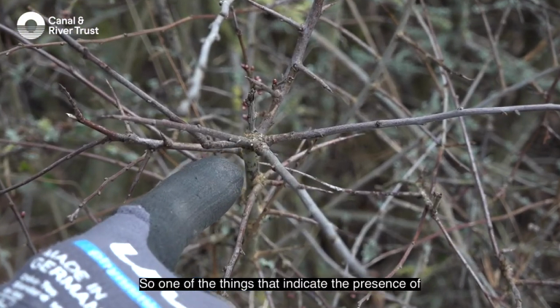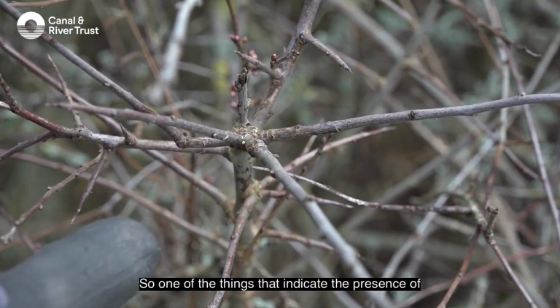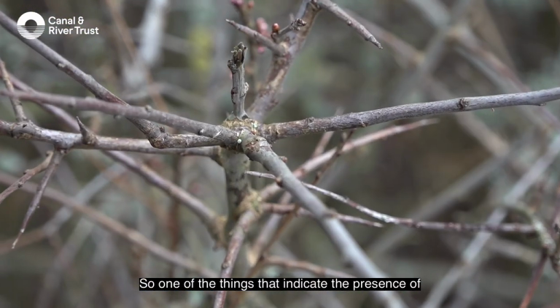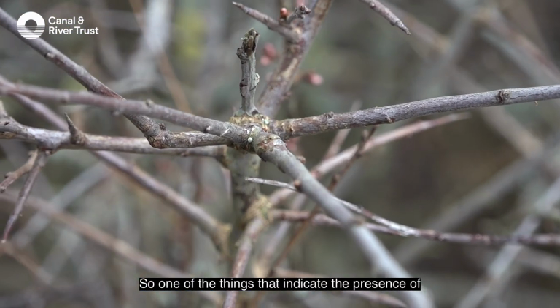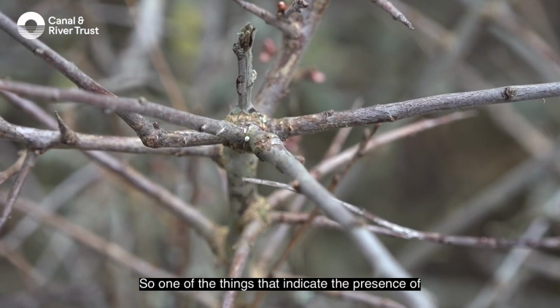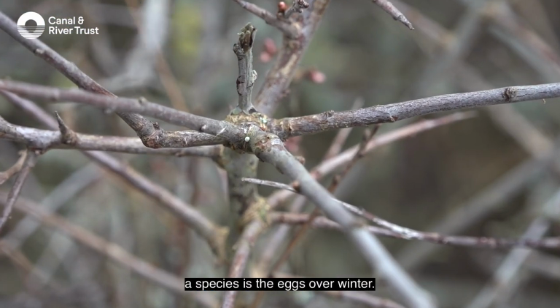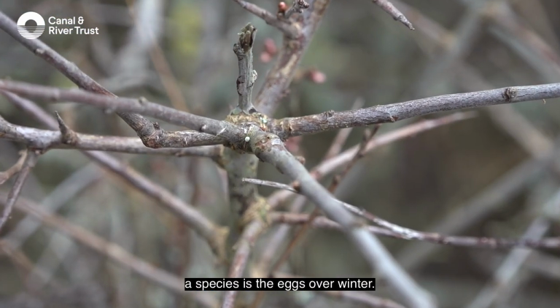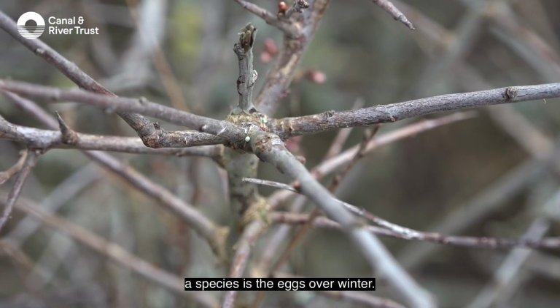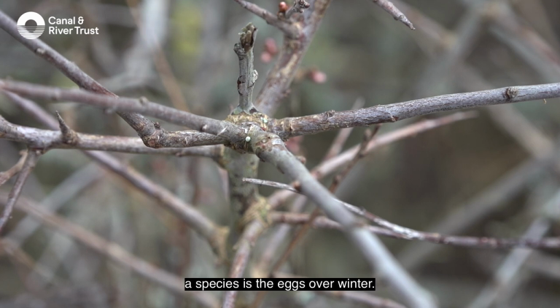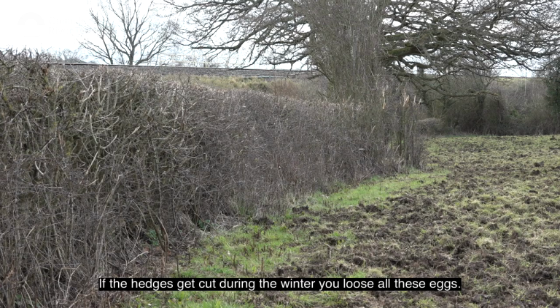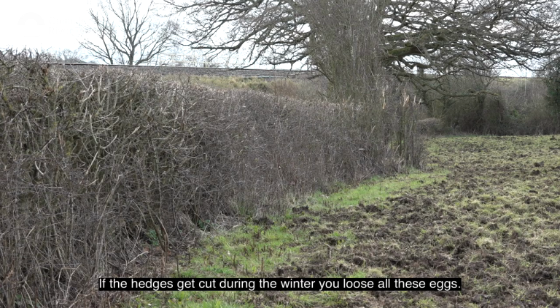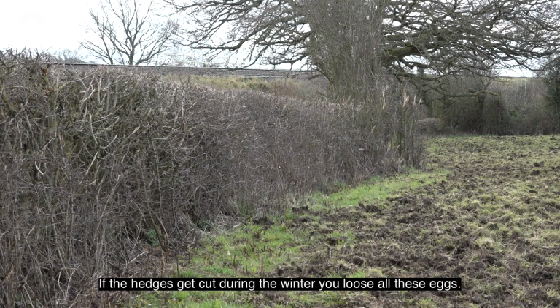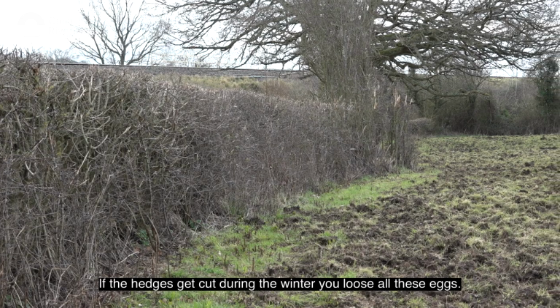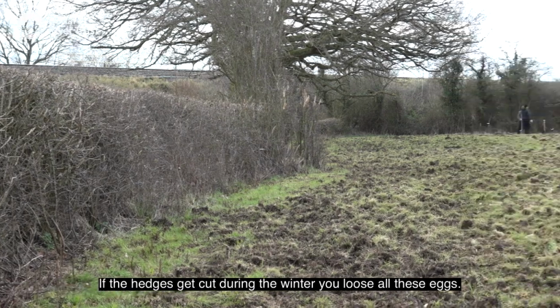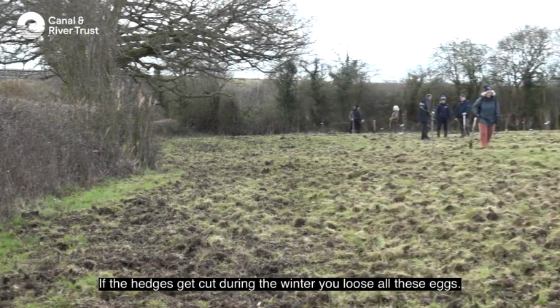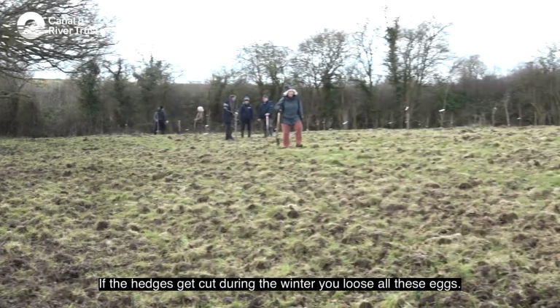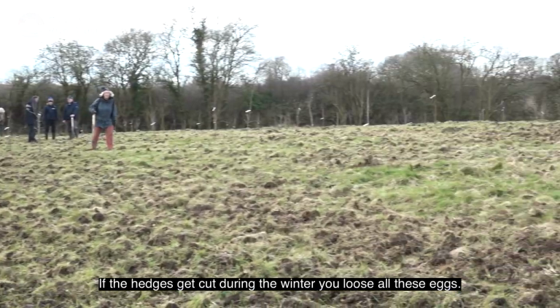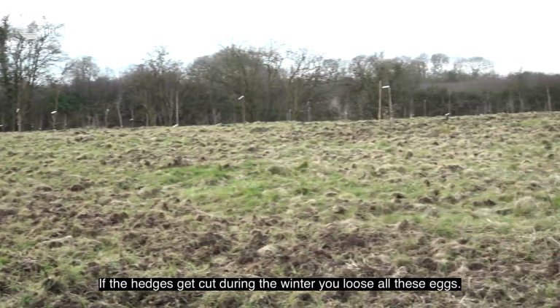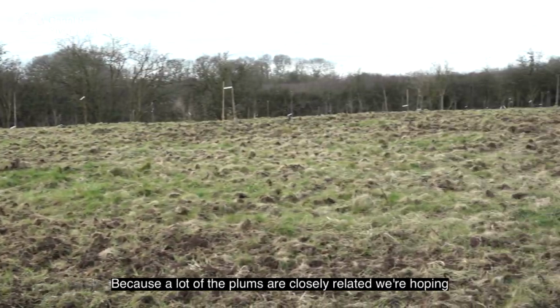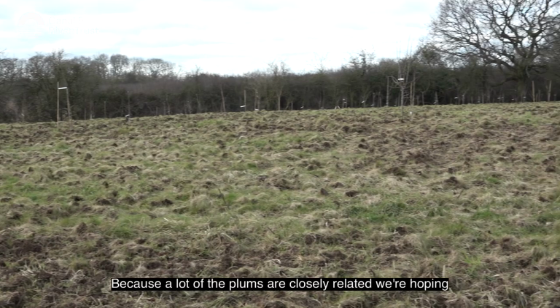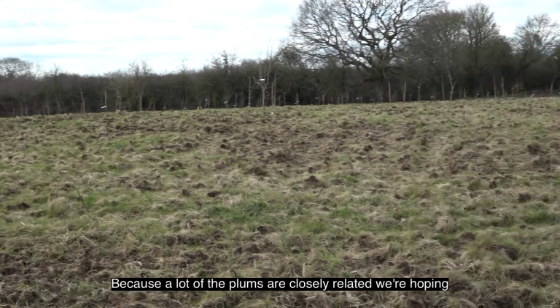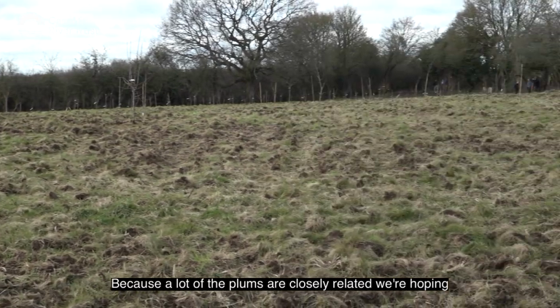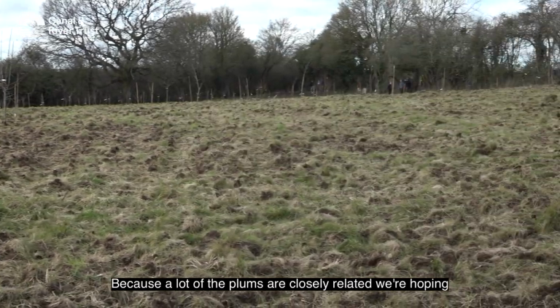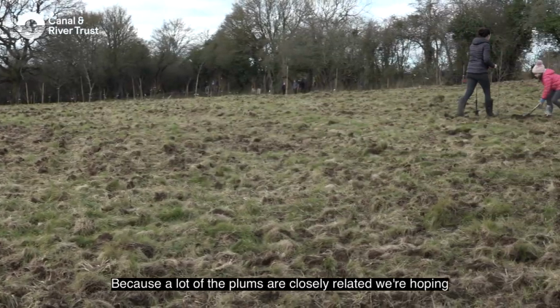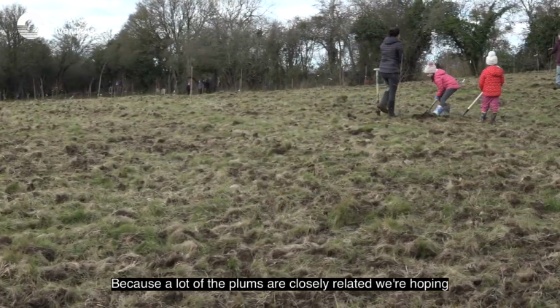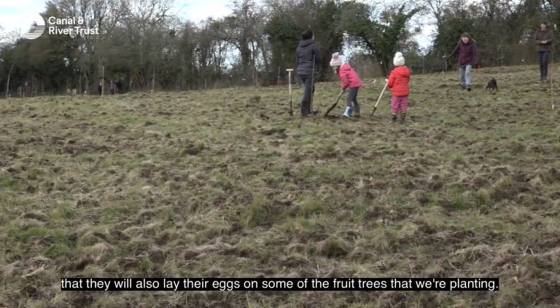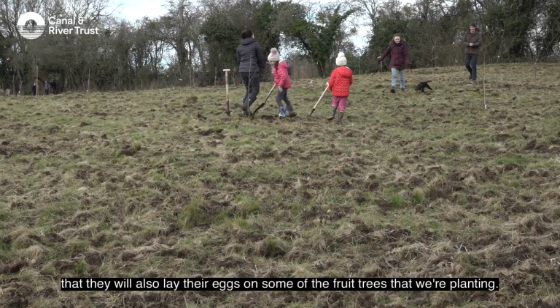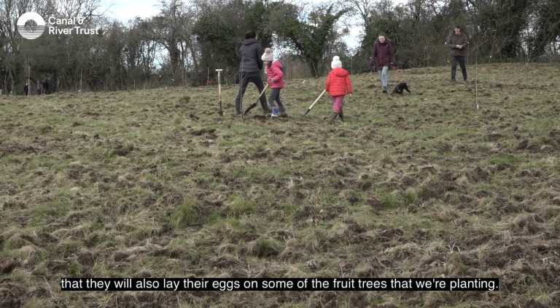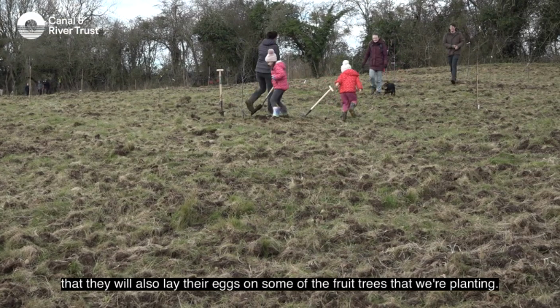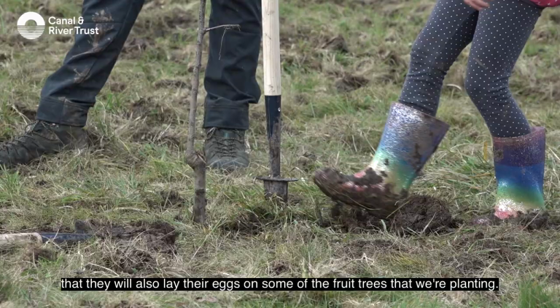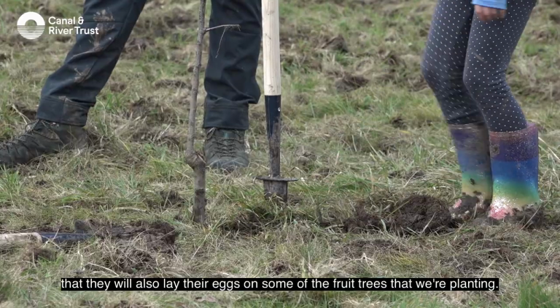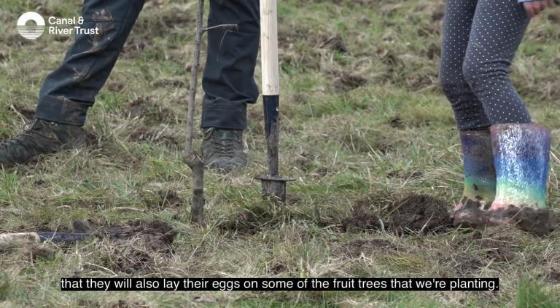One of the things that indicate the presence of the species is the eggs over winter. If hedges get cut during the winter, you lose all these eggs. Because a lot of the plums are closely related, we're hoping that they will also lay their eggs on some of the fruit trees that we're planting.